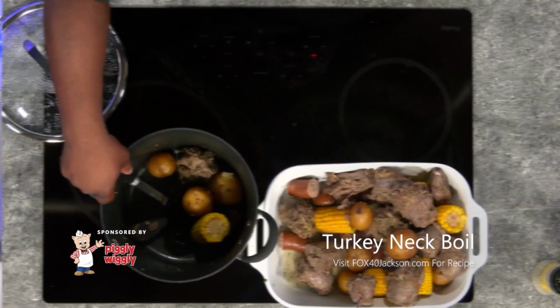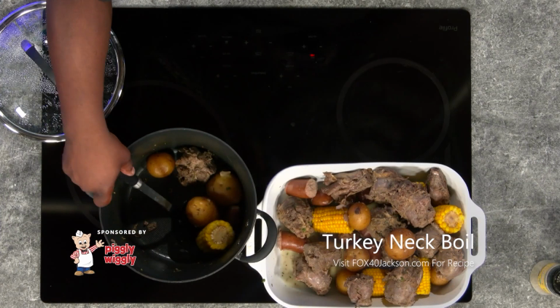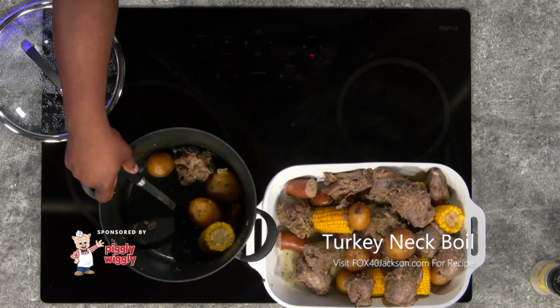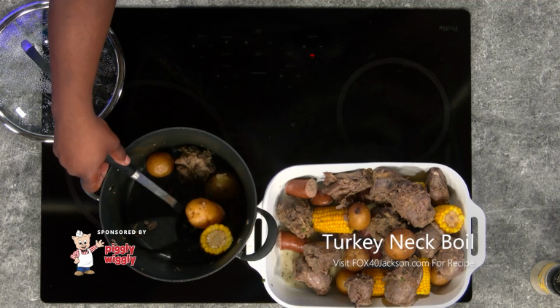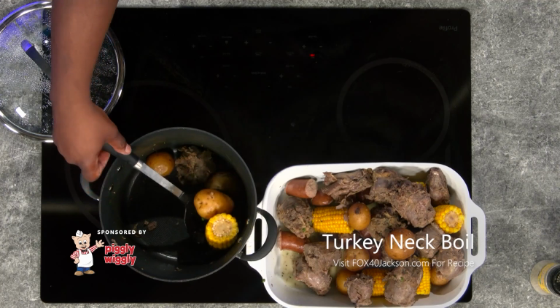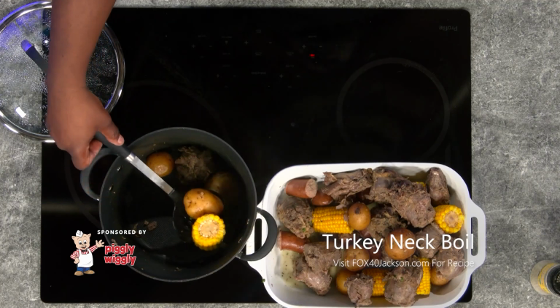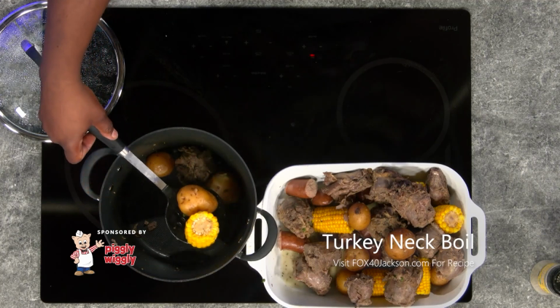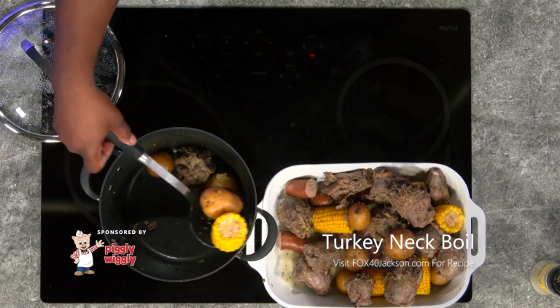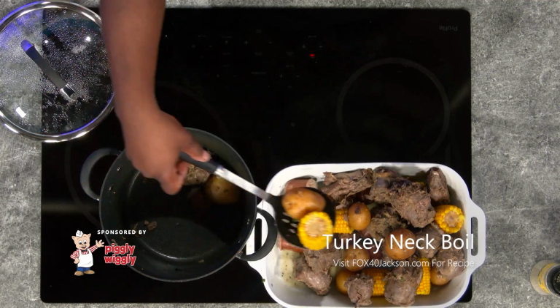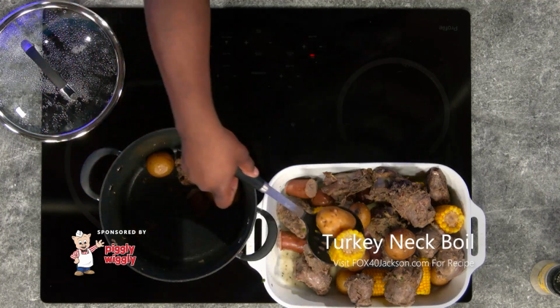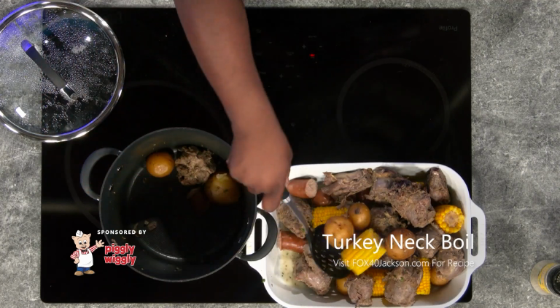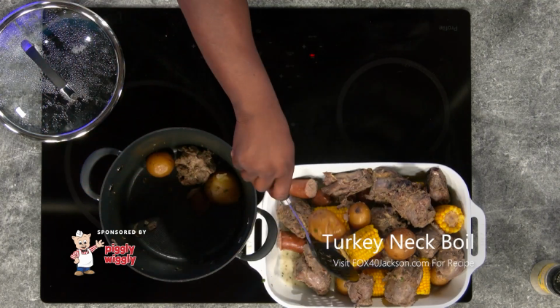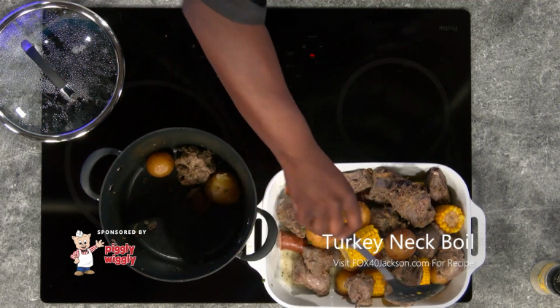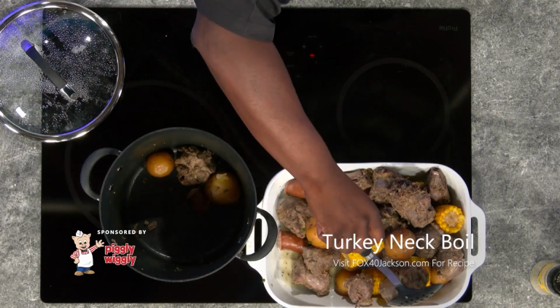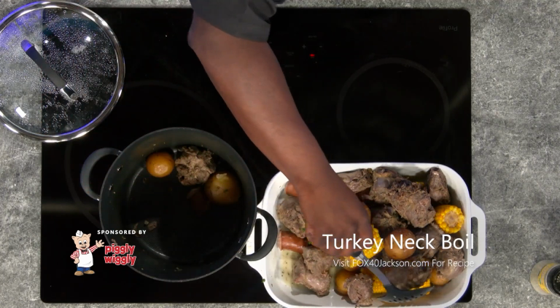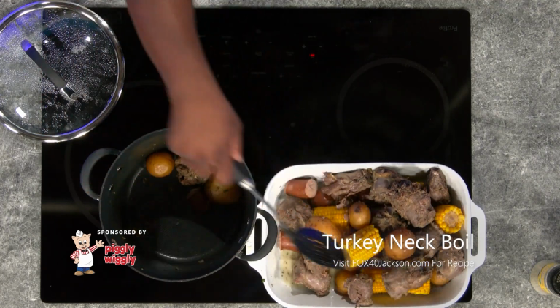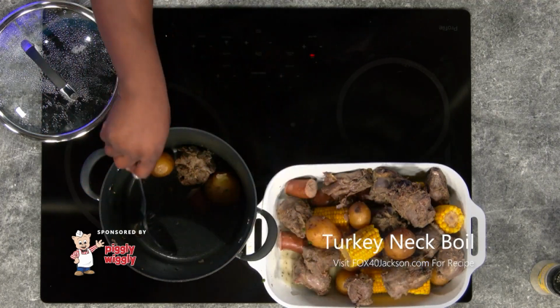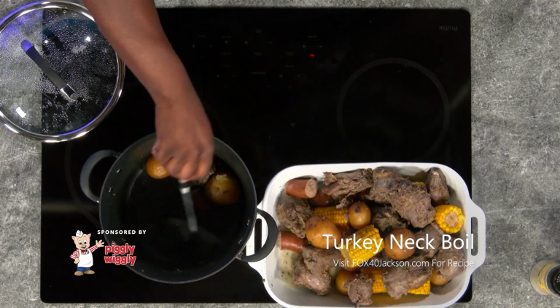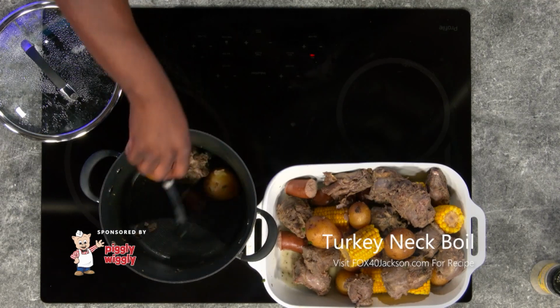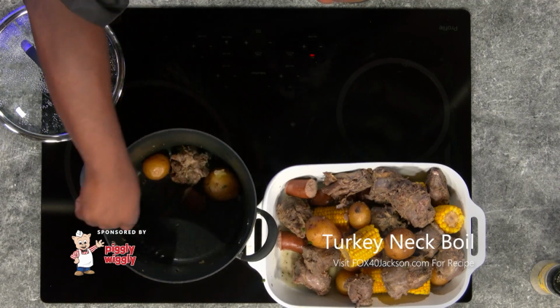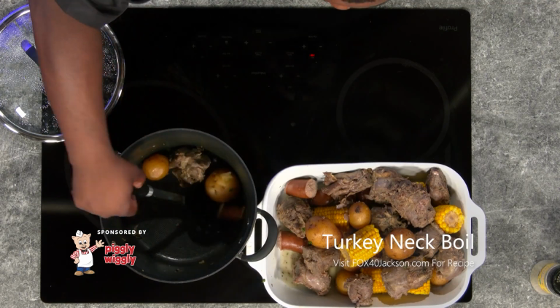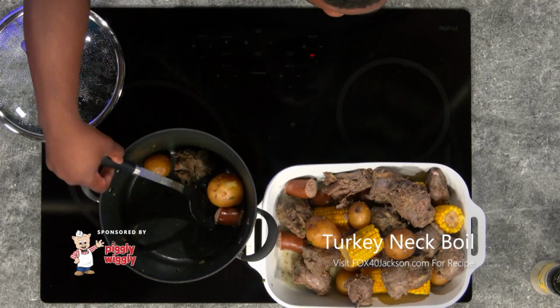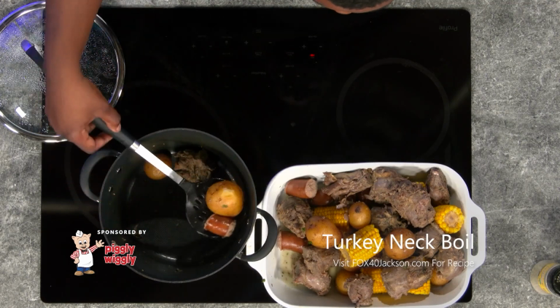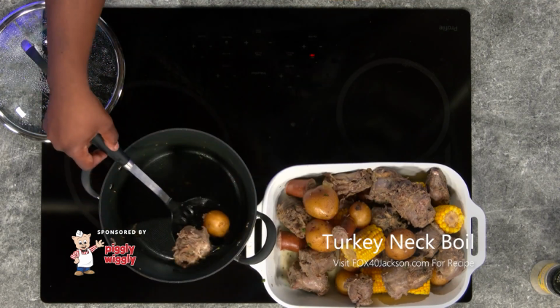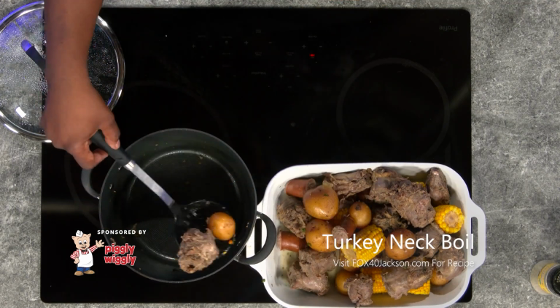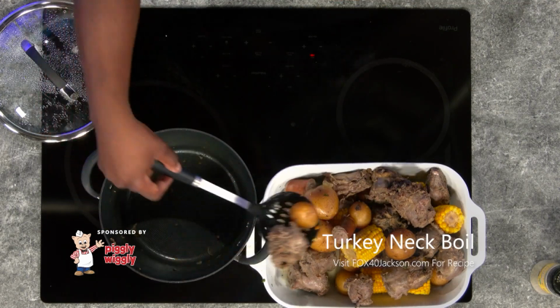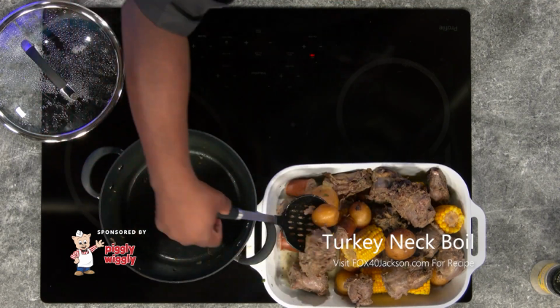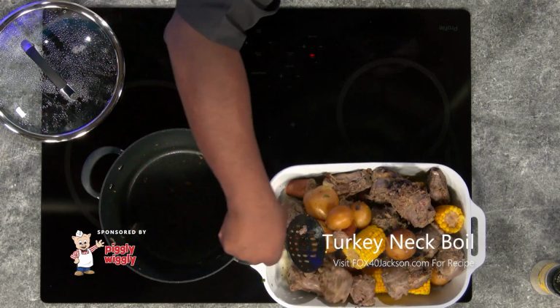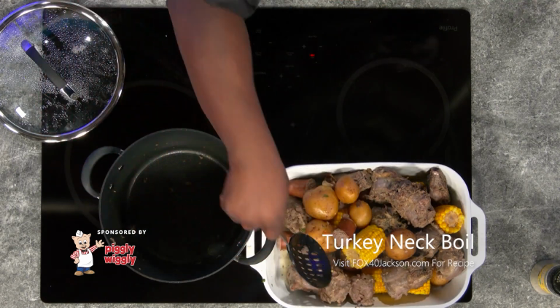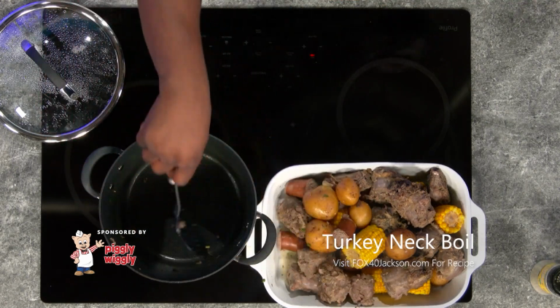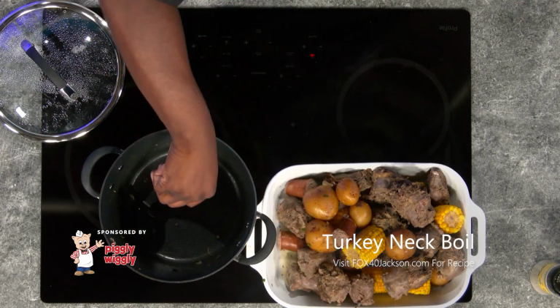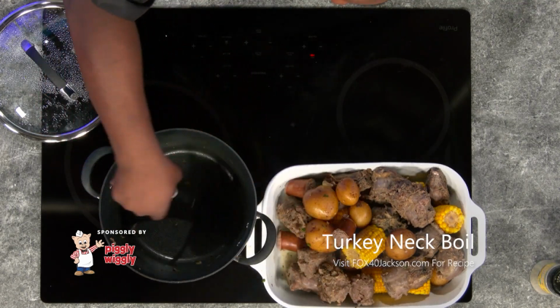Now that we got our turkey necks tender, corn tender, potatoes tender, we're going to plate it up in a big dish here. We're going to do this family style, so get everything out of my pot here and going to place it.